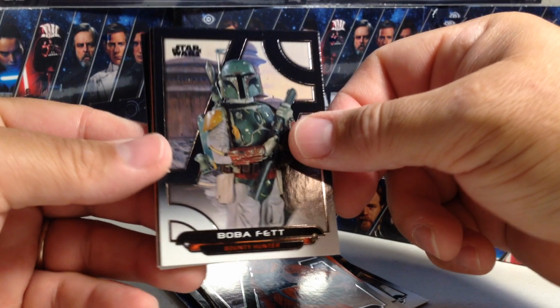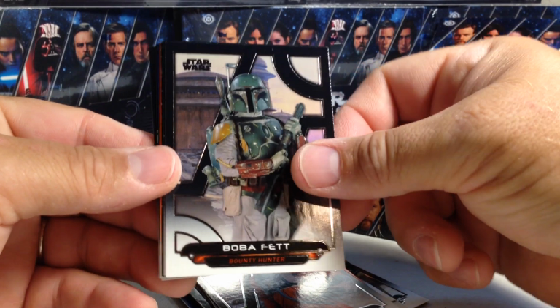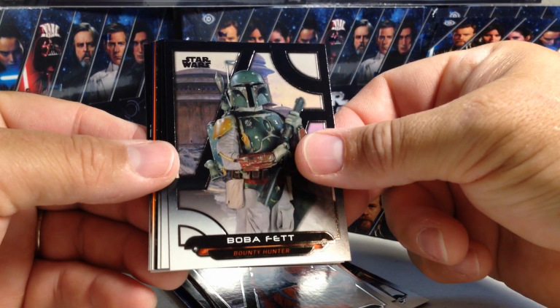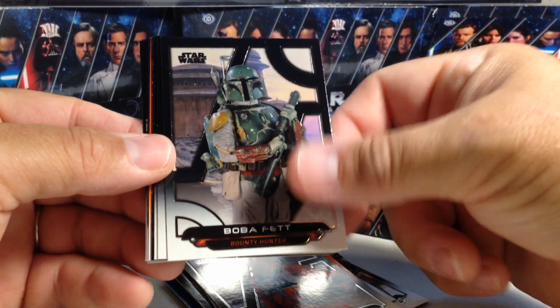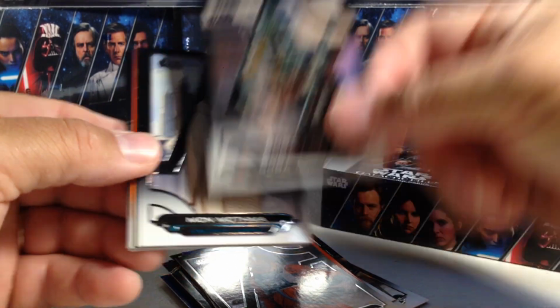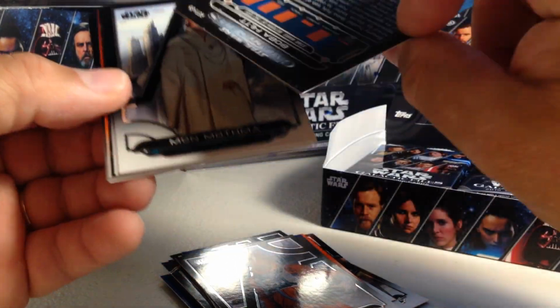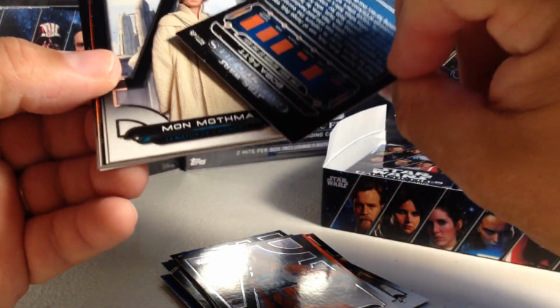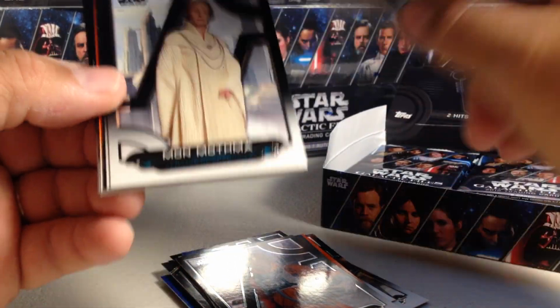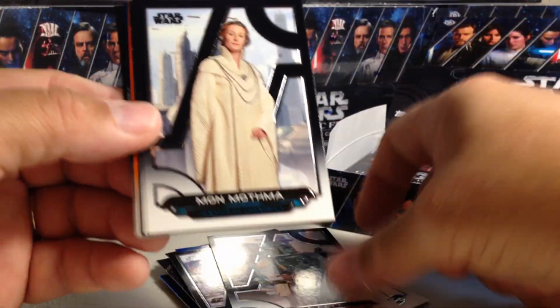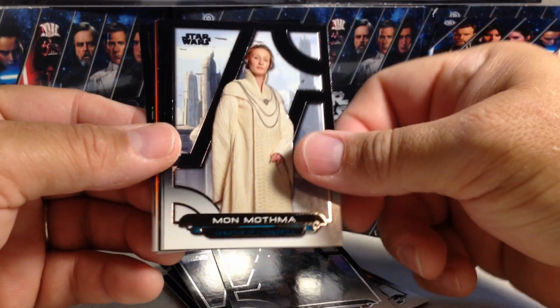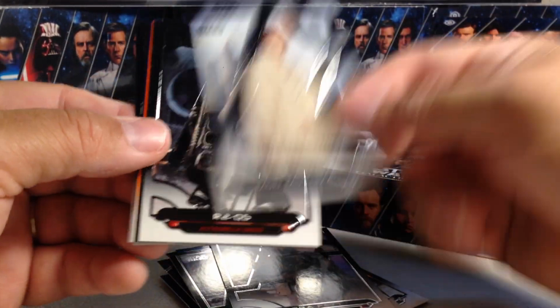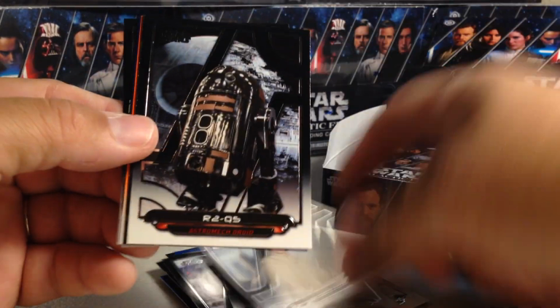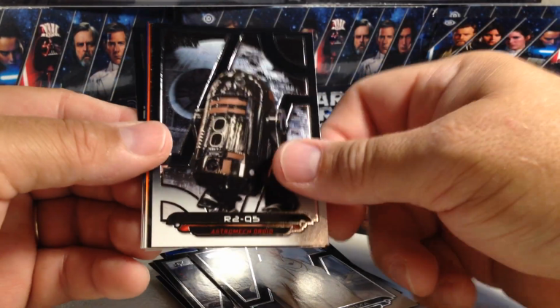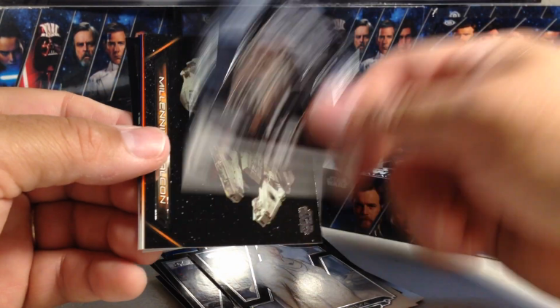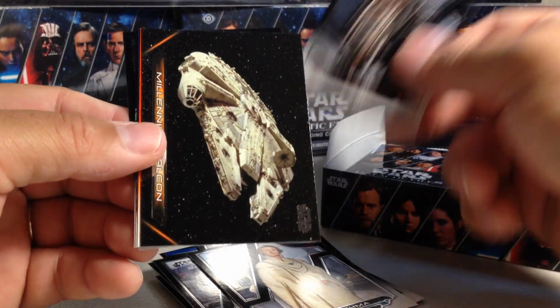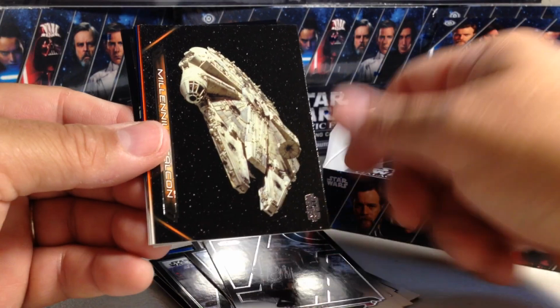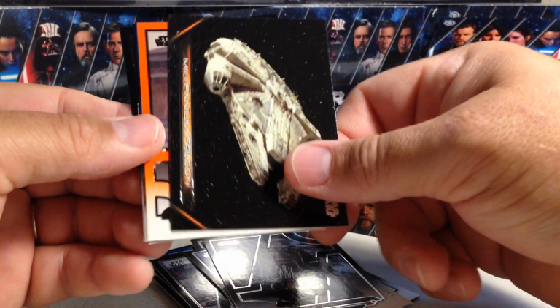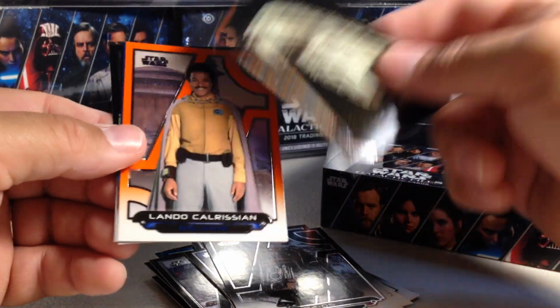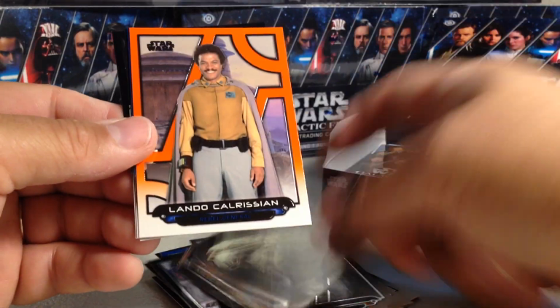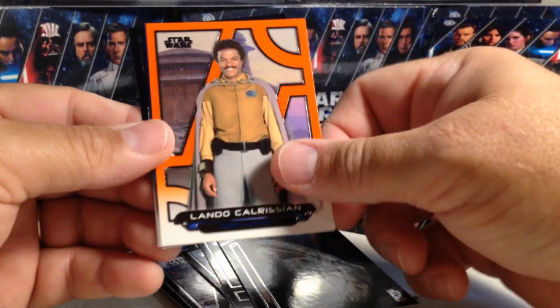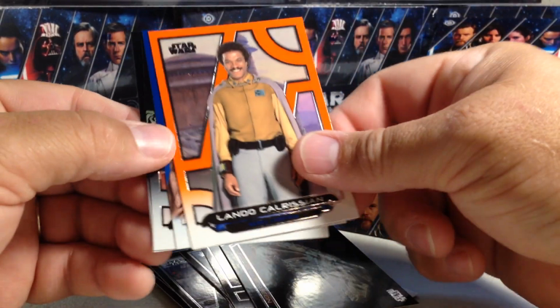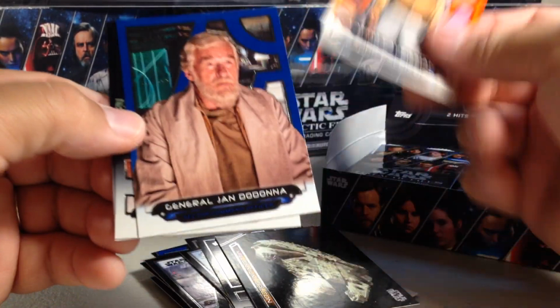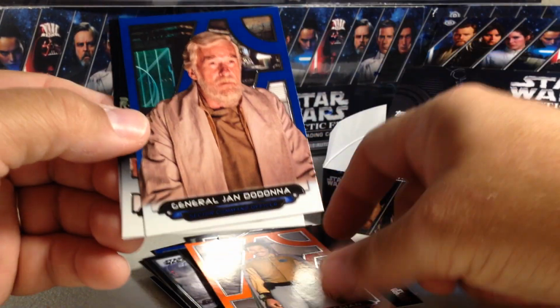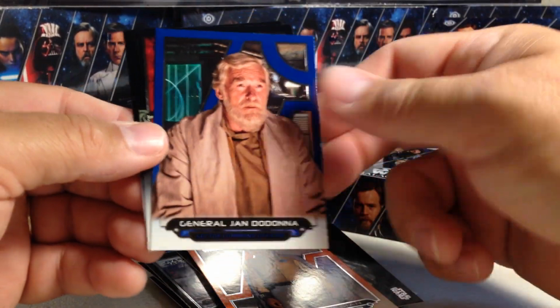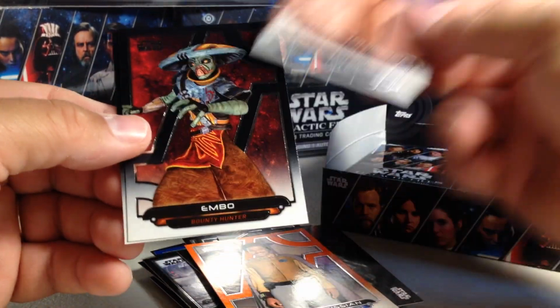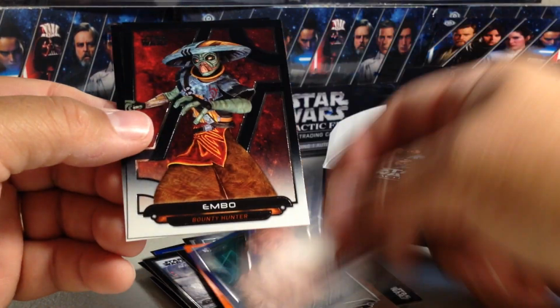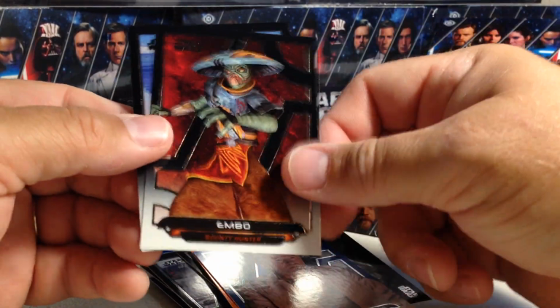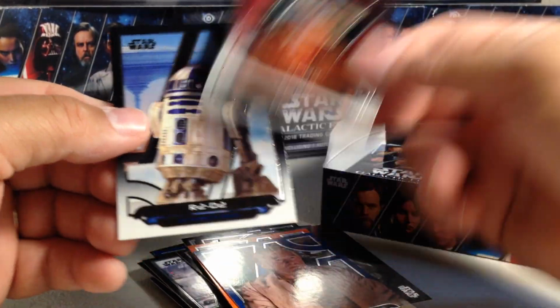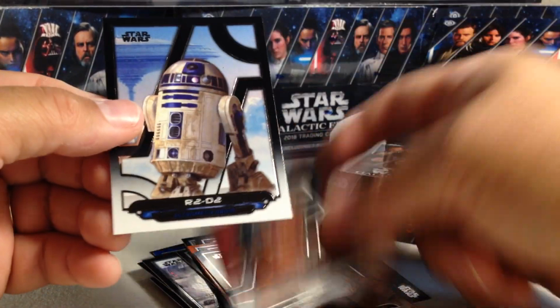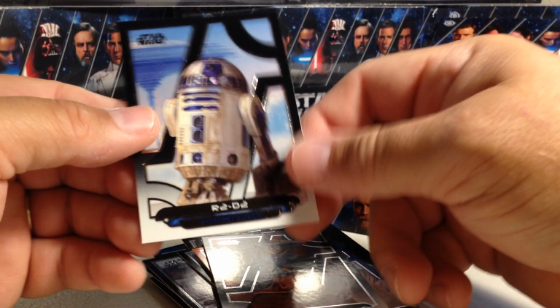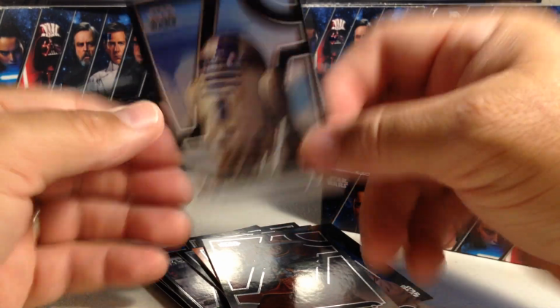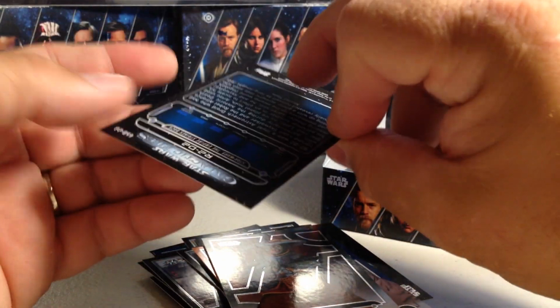This pack we have a Boba Fett, Mon Mothma, R2-Q5, The Falcon, Lando, Dodonna, Blue Embo, and R2-D2.